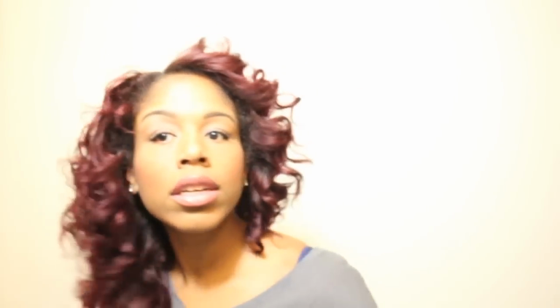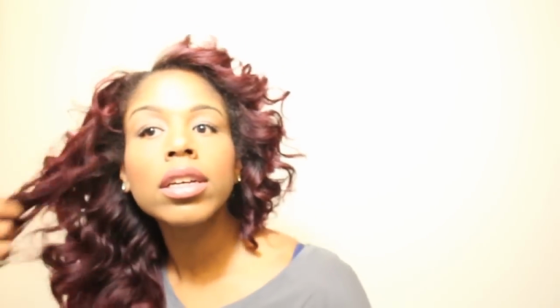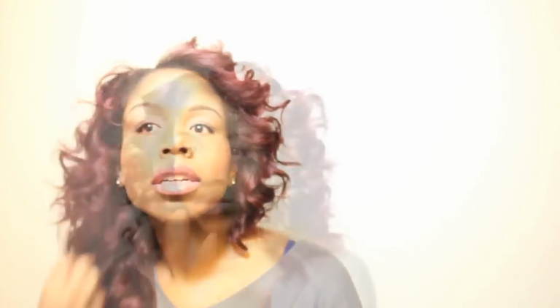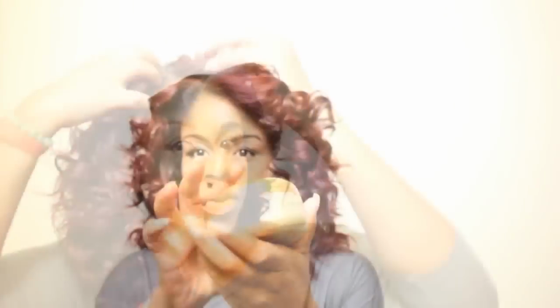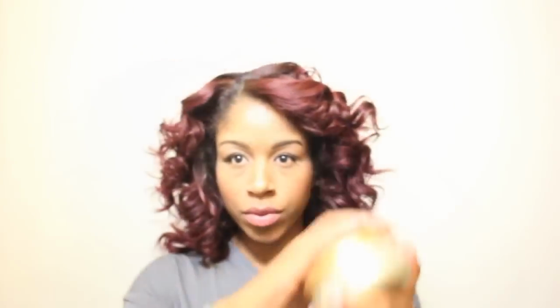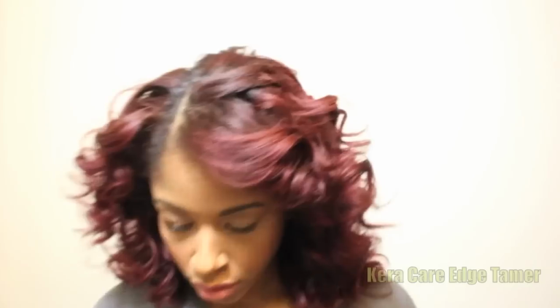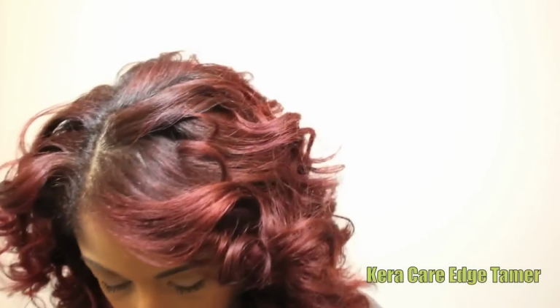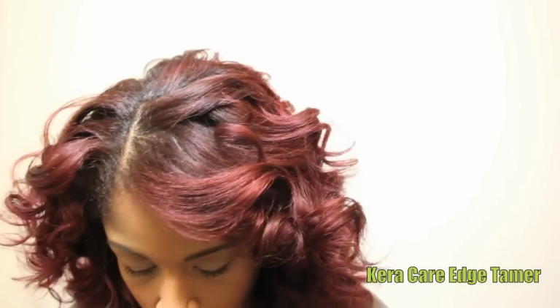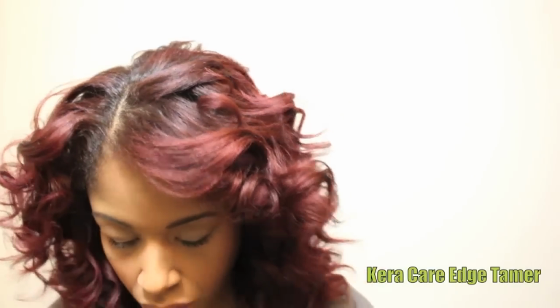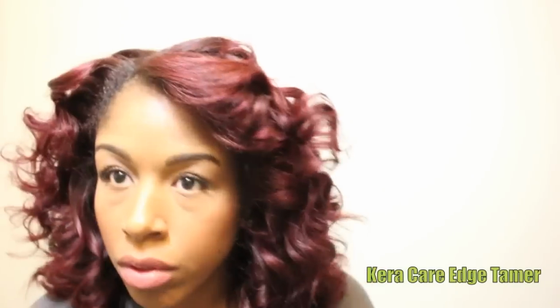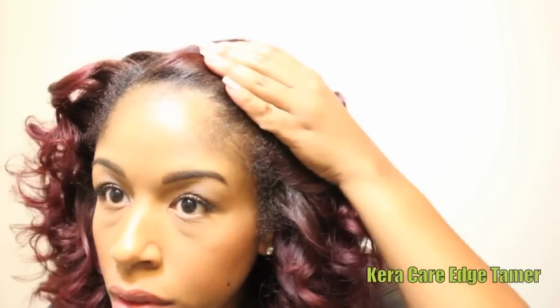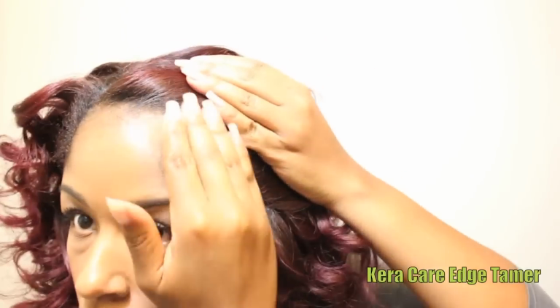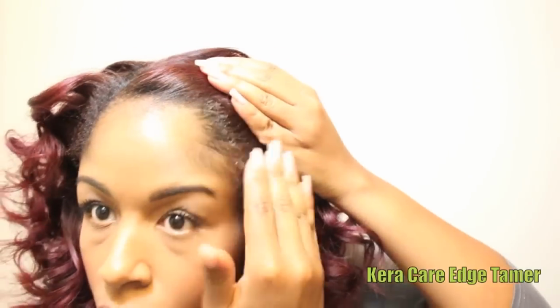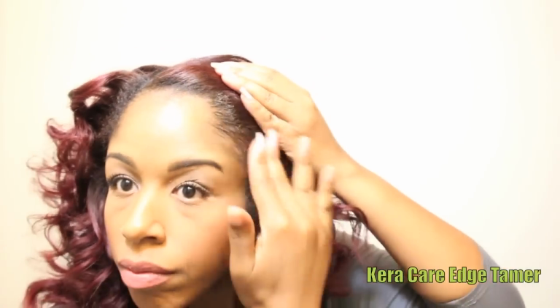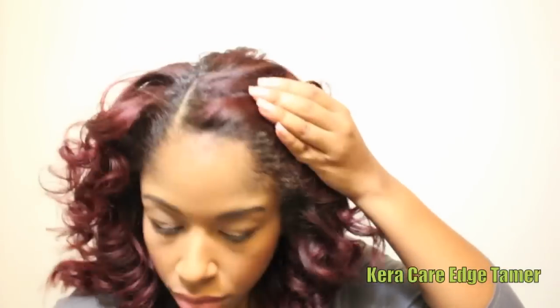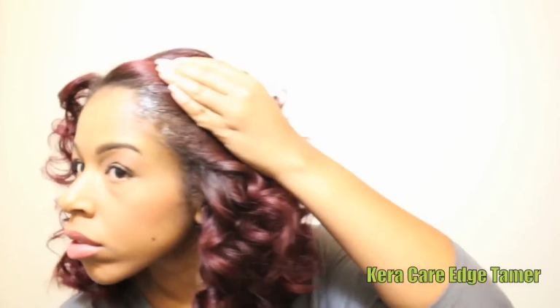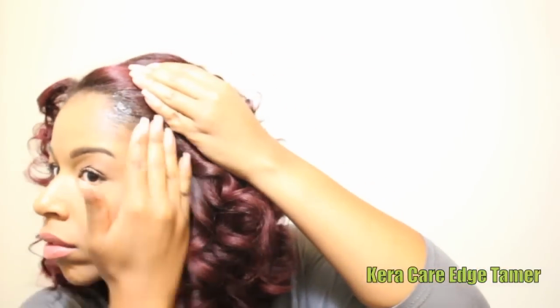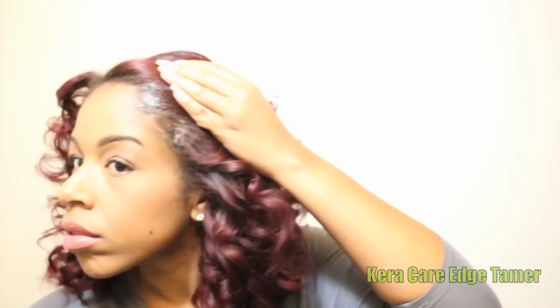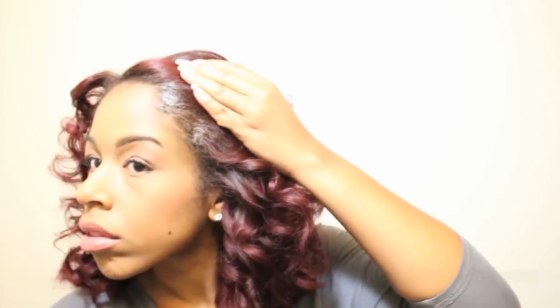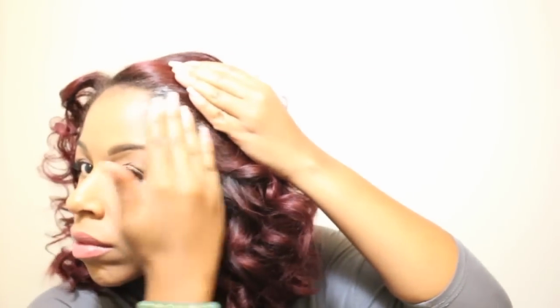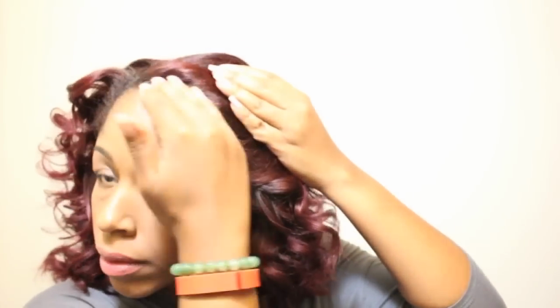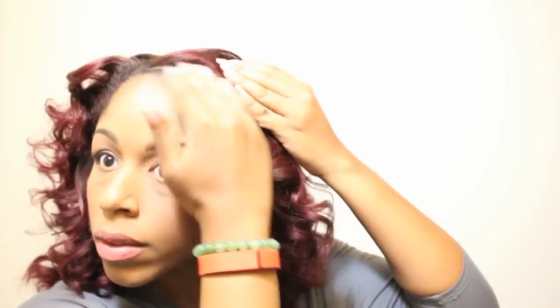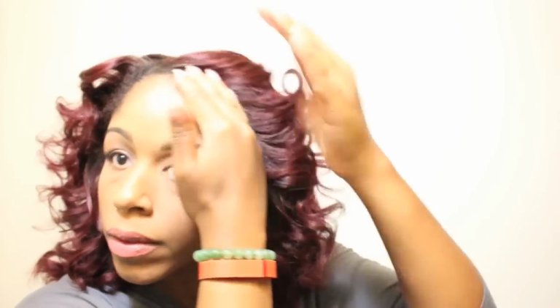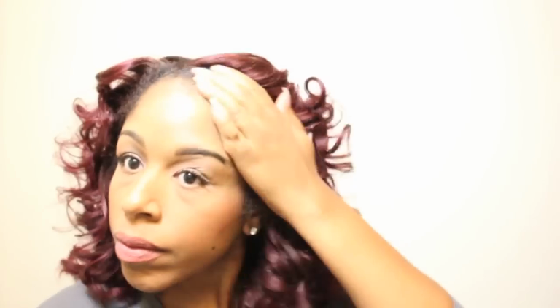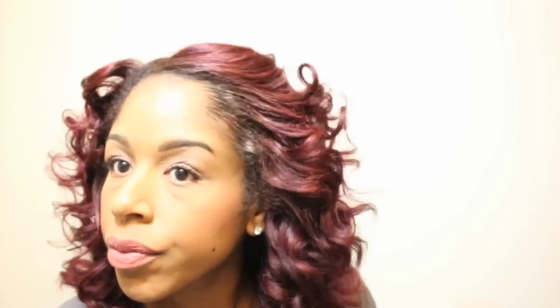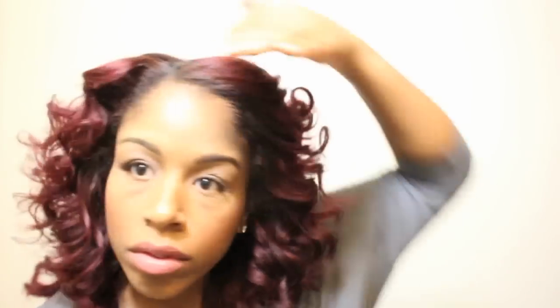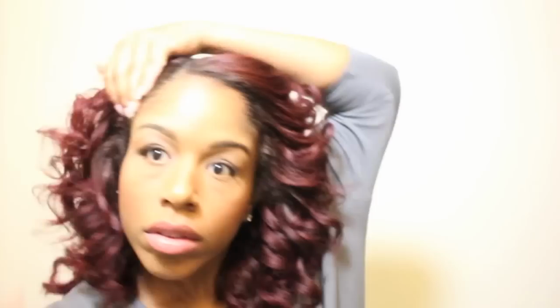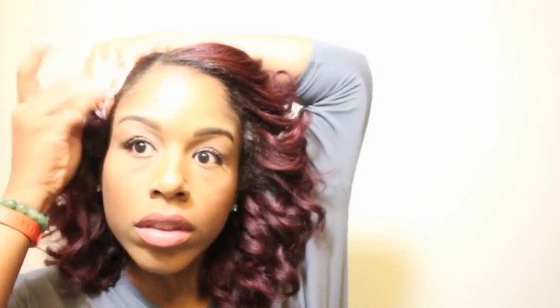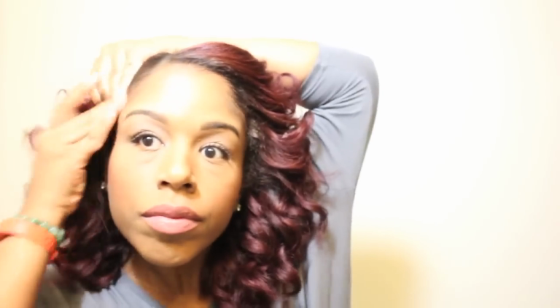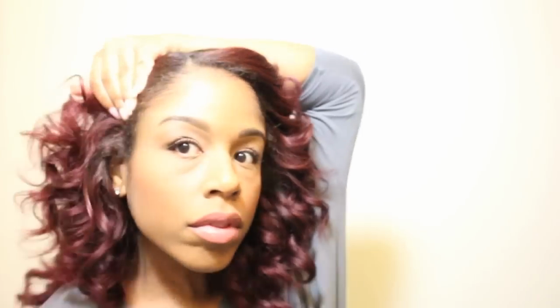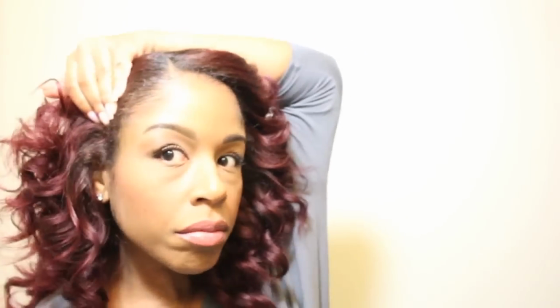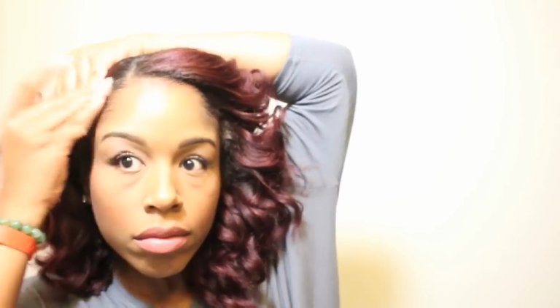I love sleek, neat edges, so I'm going to use Caracare Edge Tamer and my Soft Boar Bristle Brush to smooth my edges into the curls.